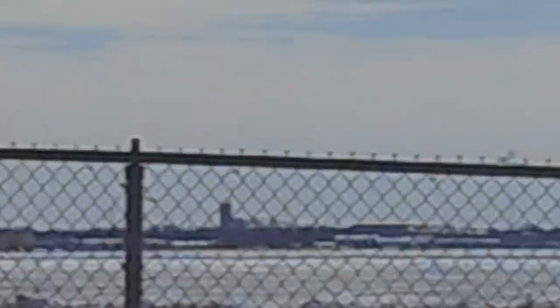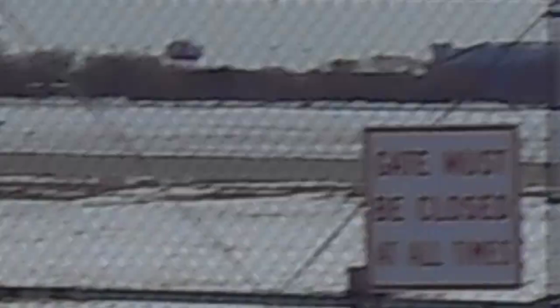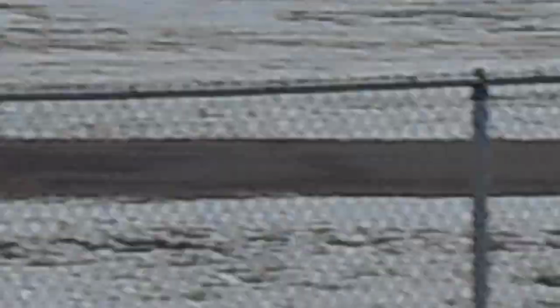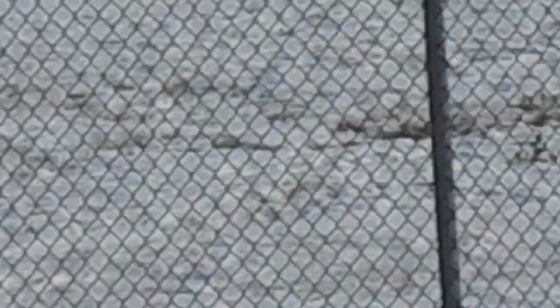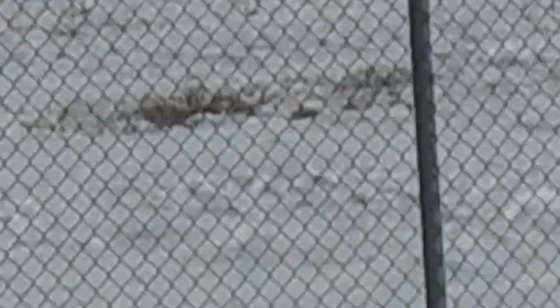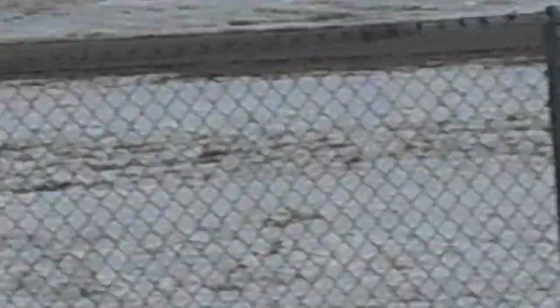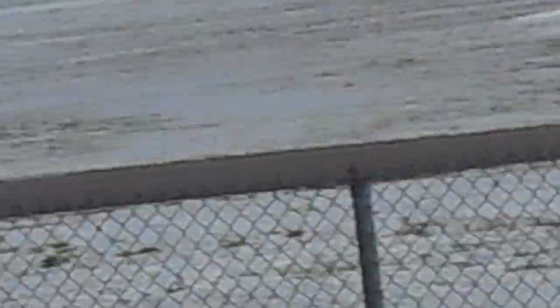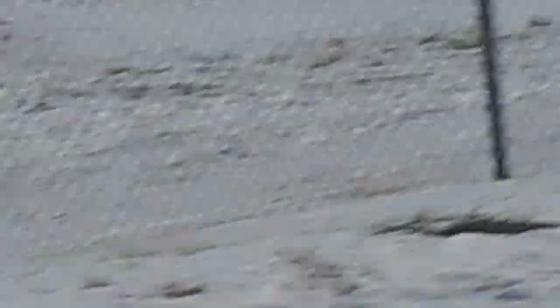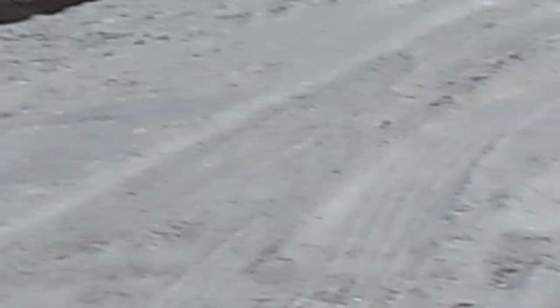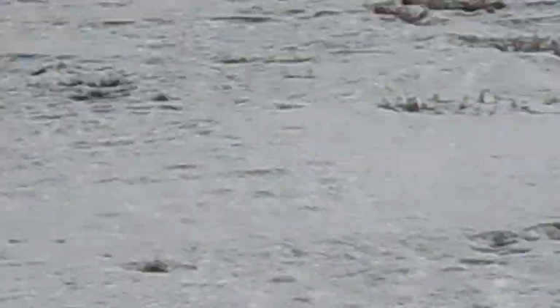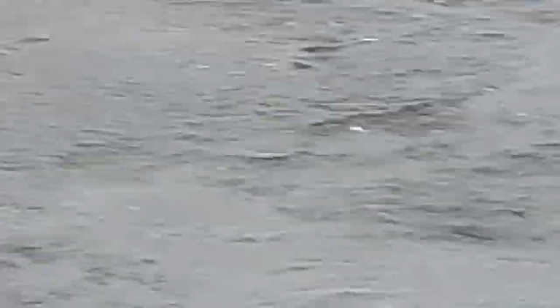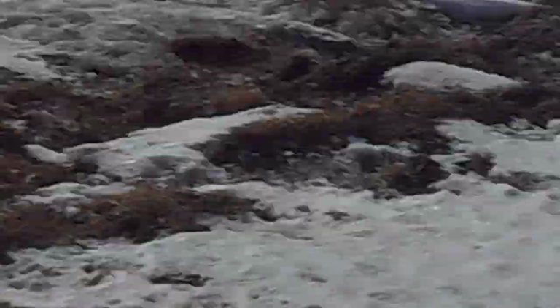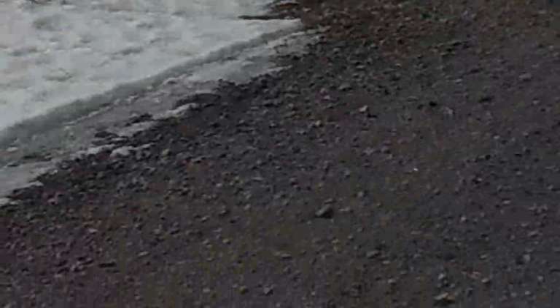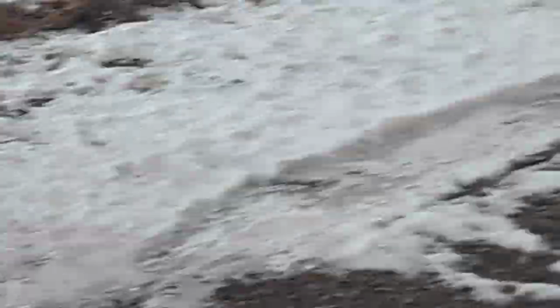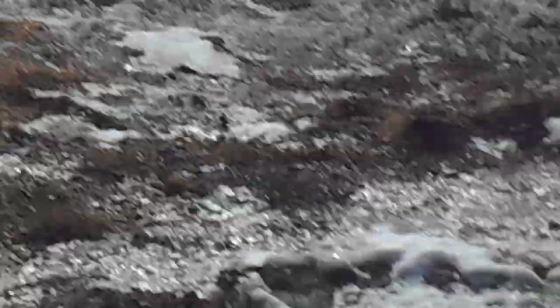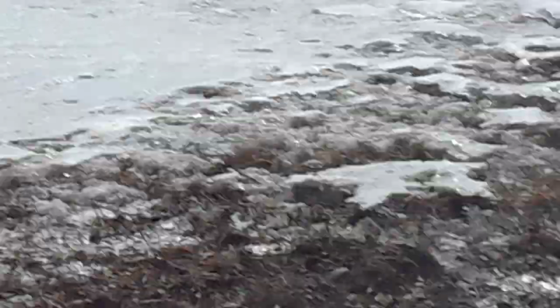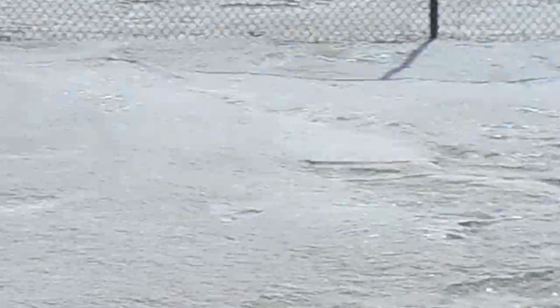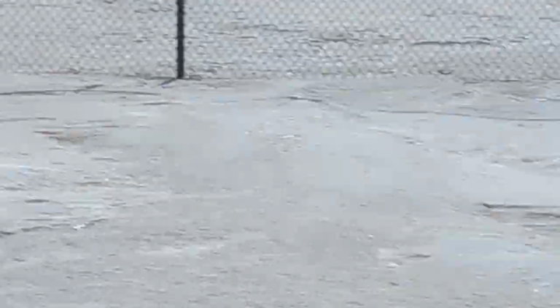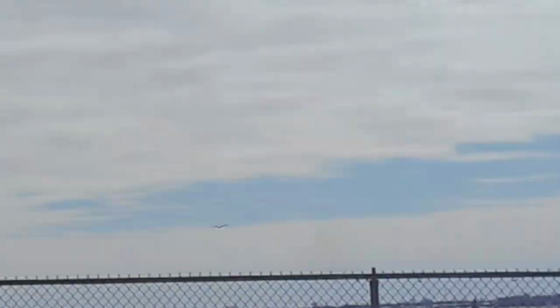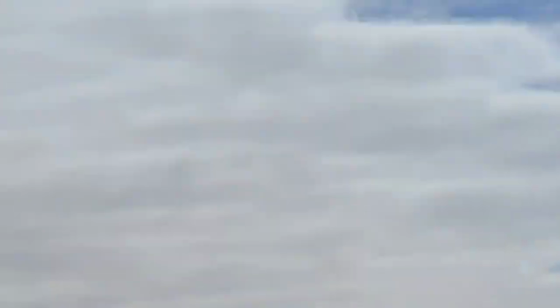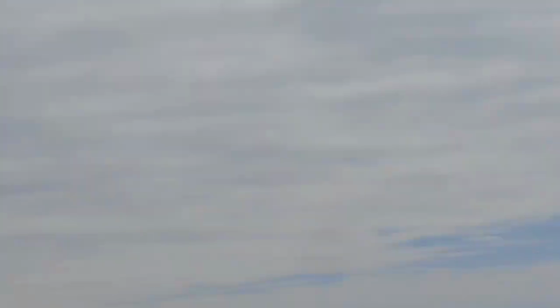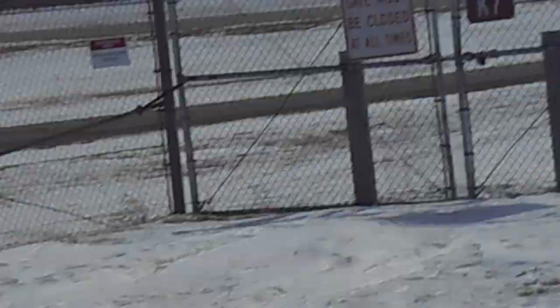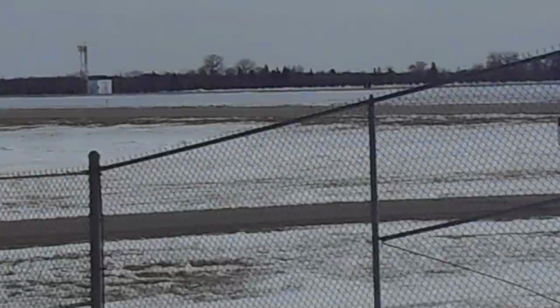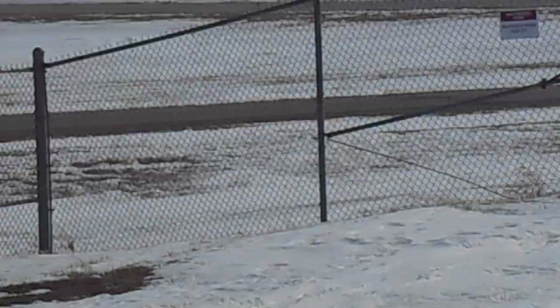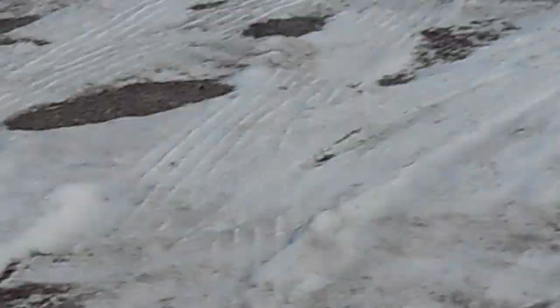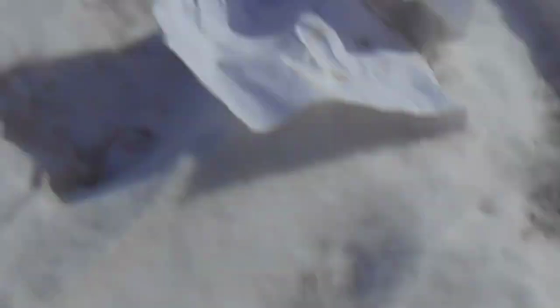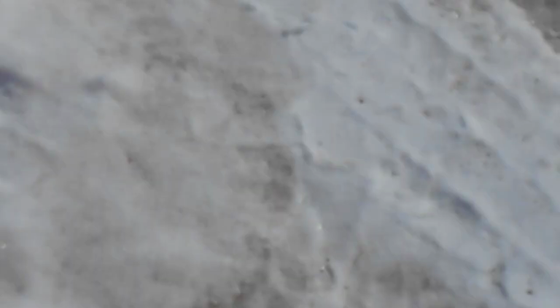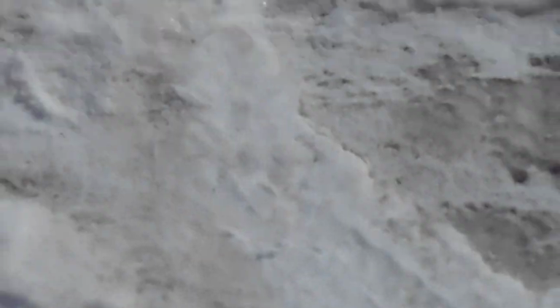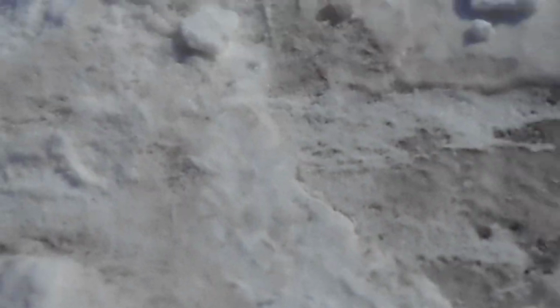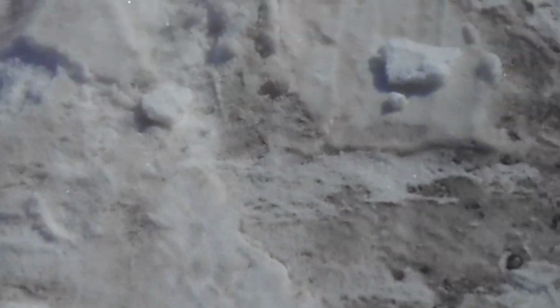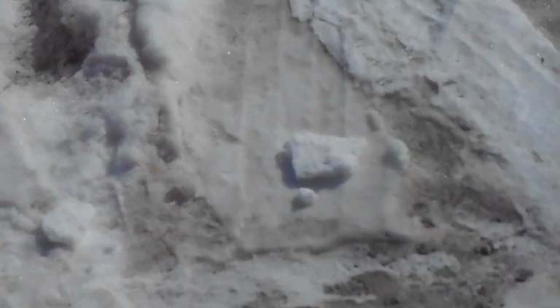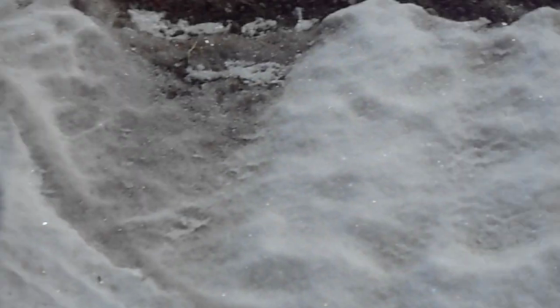All right, guys. Thanks for watching. That was a pretty rare catch here. American Eagle Embraer 145 taking off from Fargo in the new American livery. Thanks for watching. See you next time. Bye.